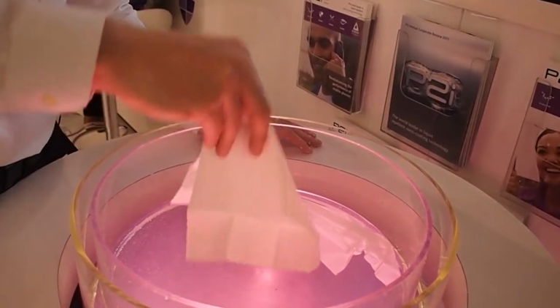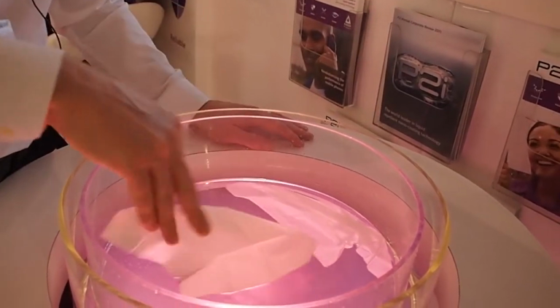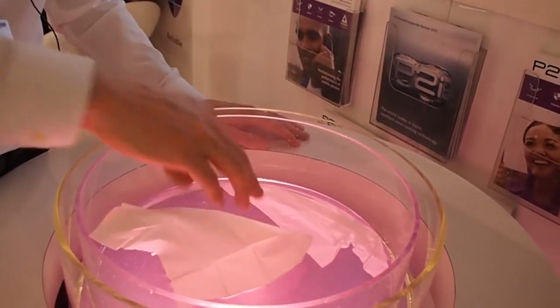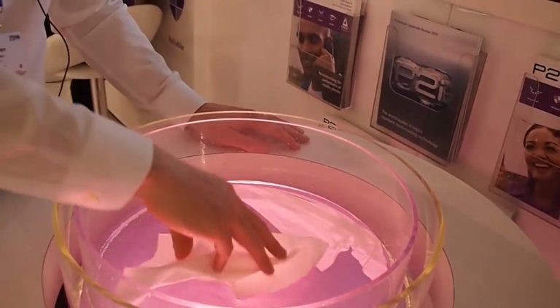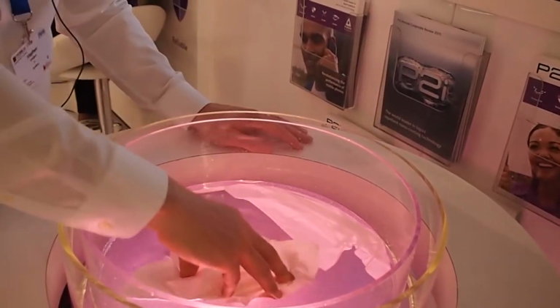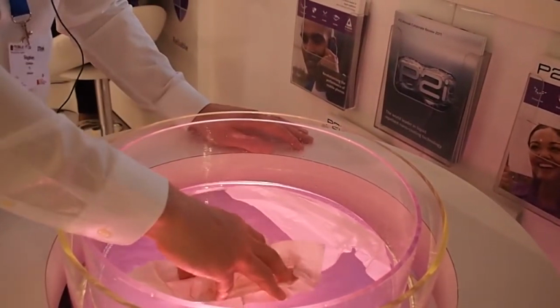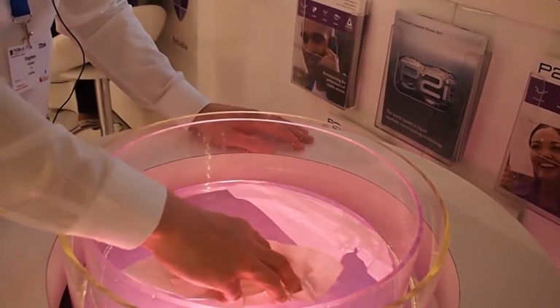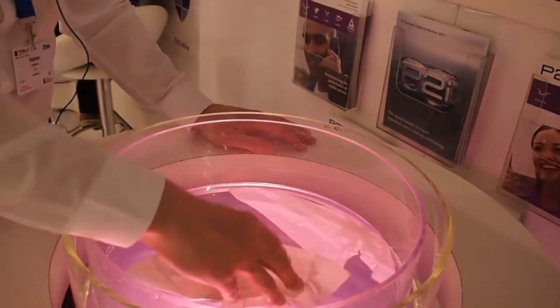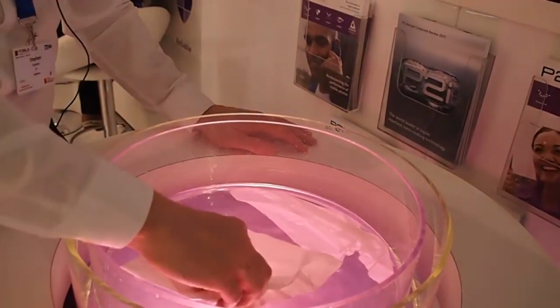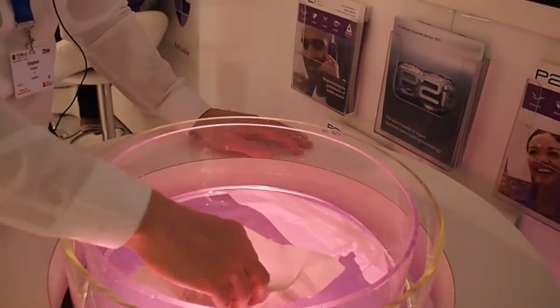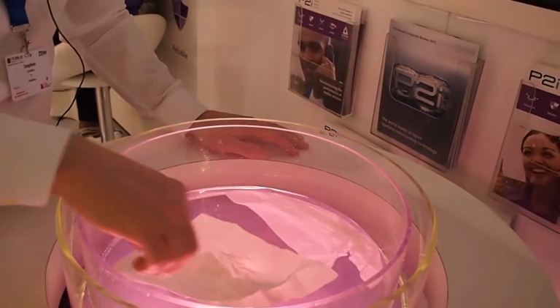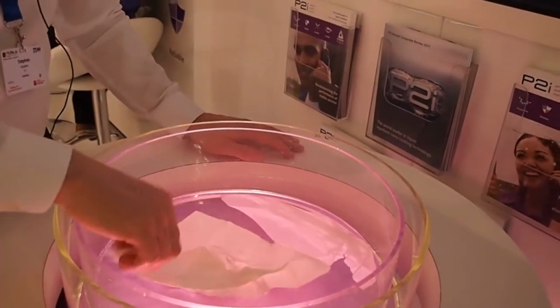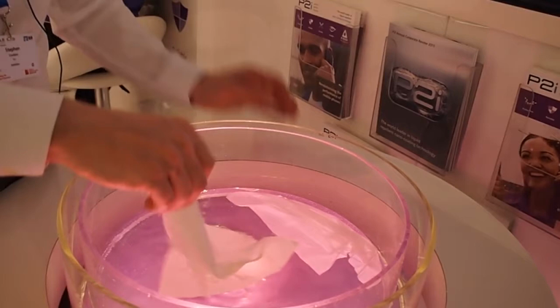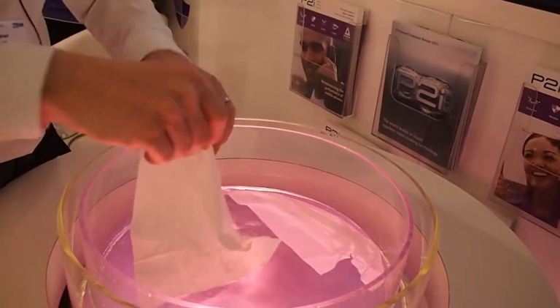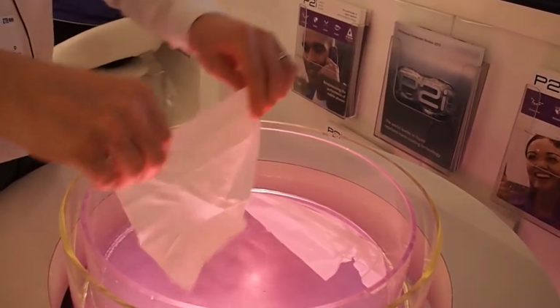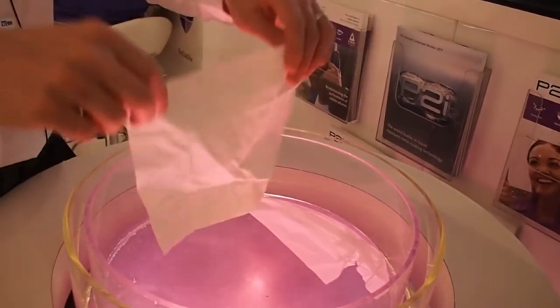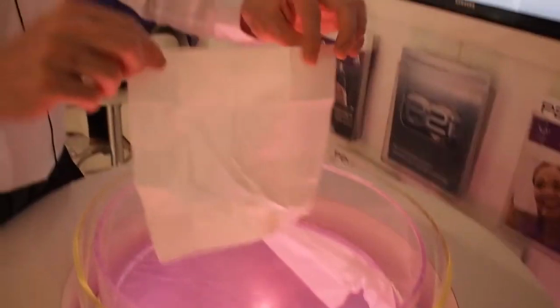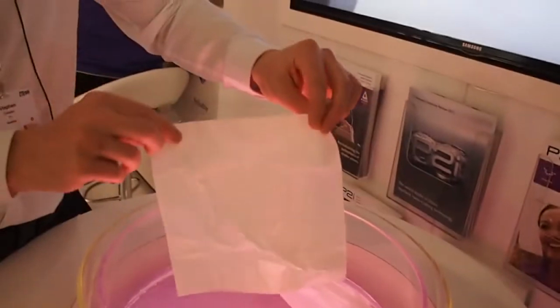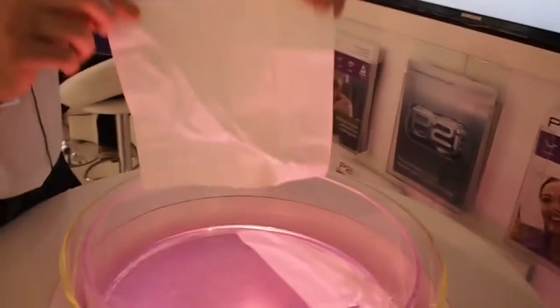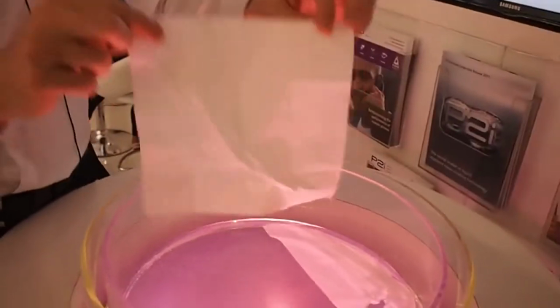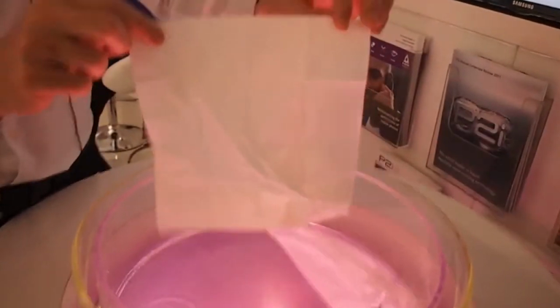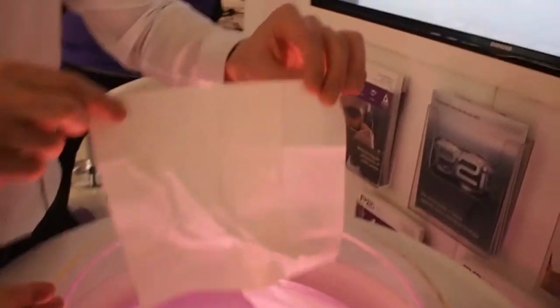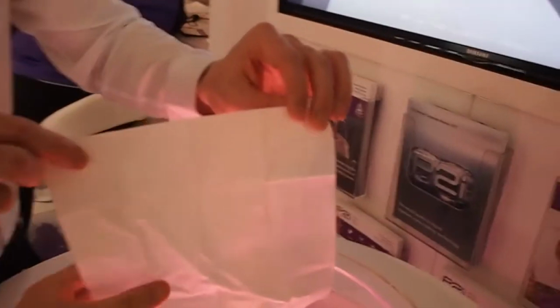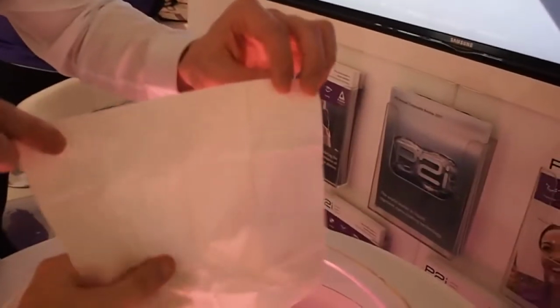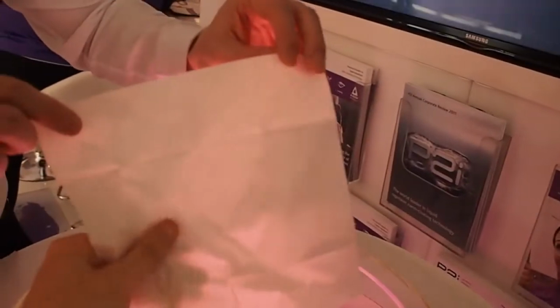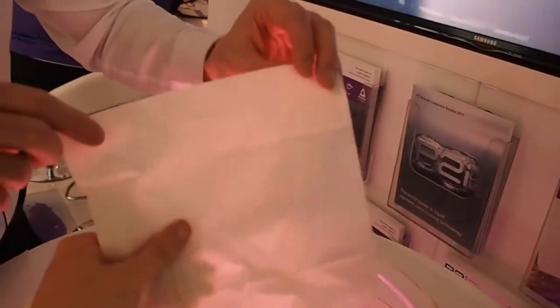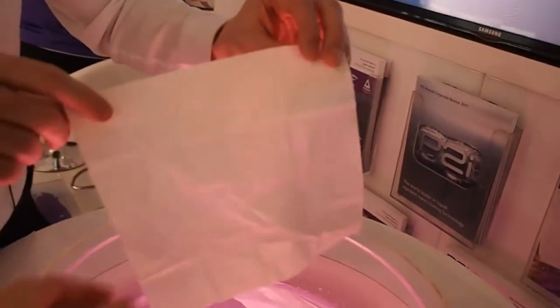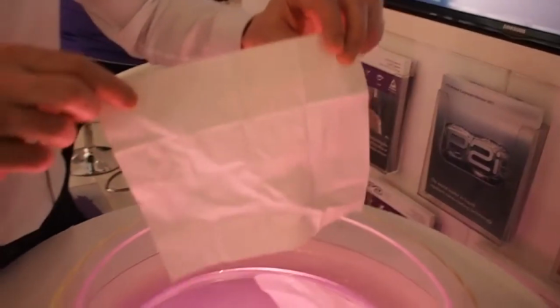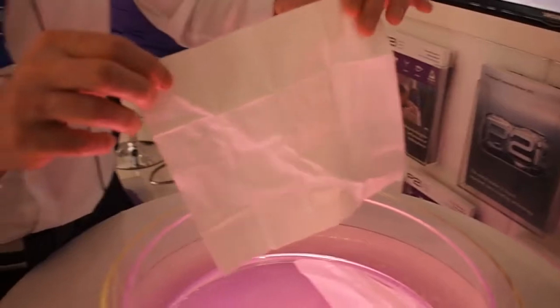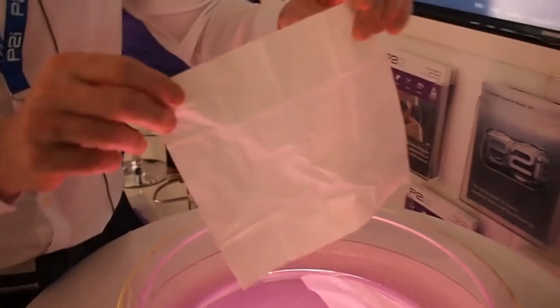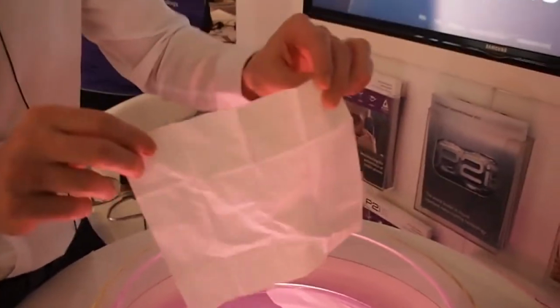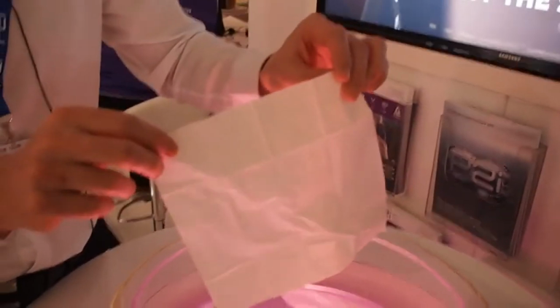Even if I dunk the tissue right into the water there and then pull it out, the tissue is completely dry. Now imagine that performance on your electronic device.